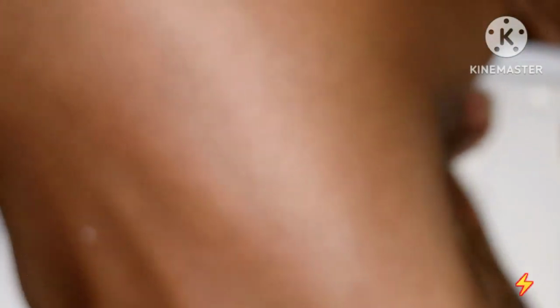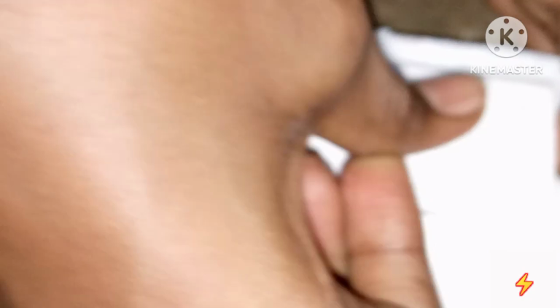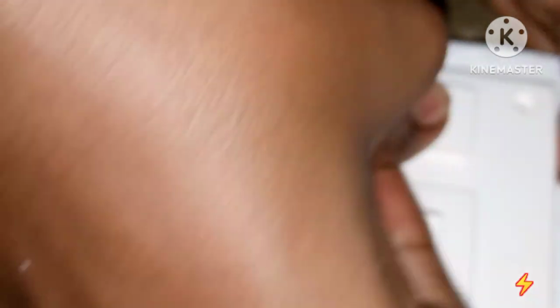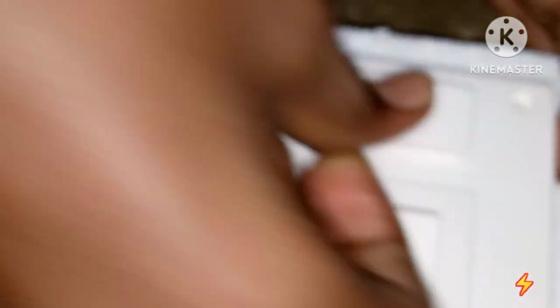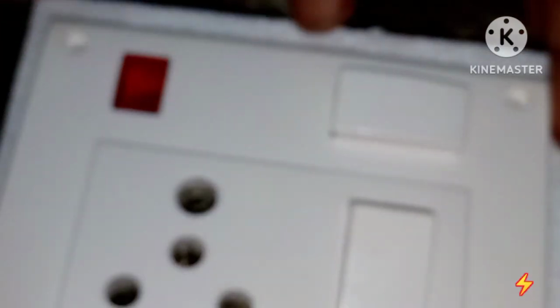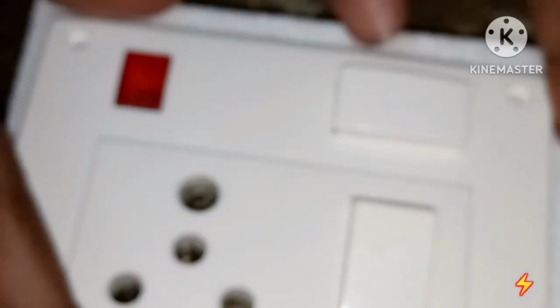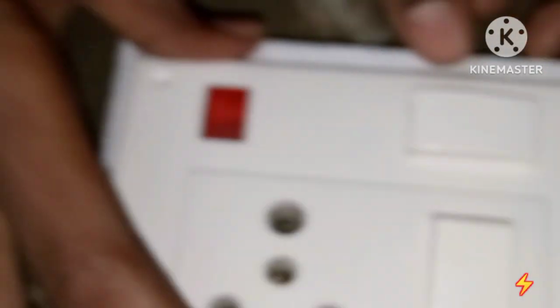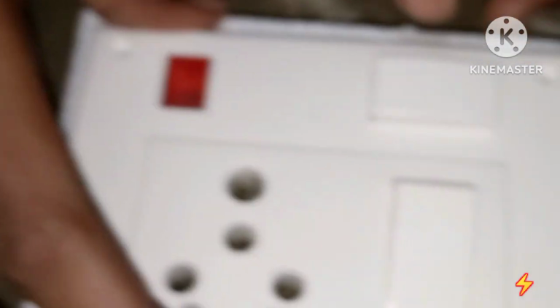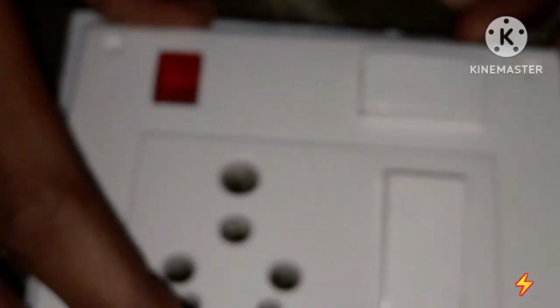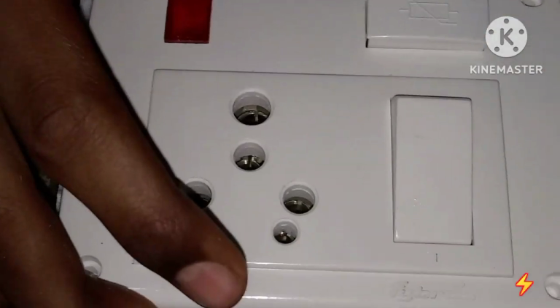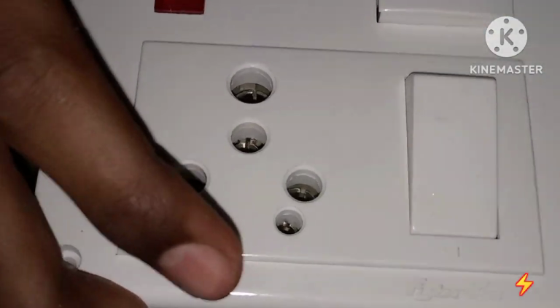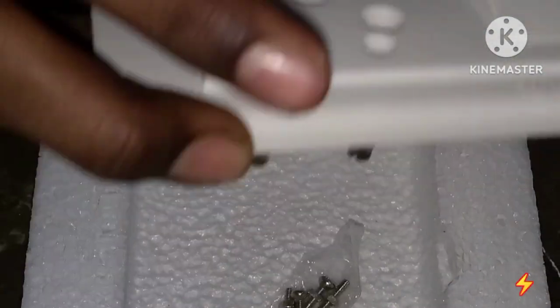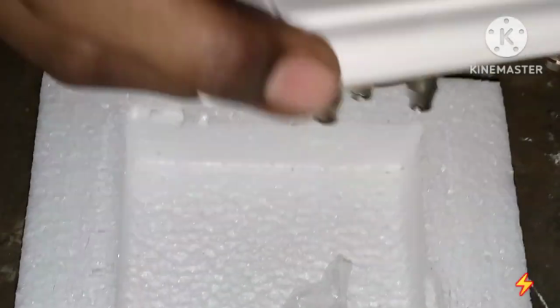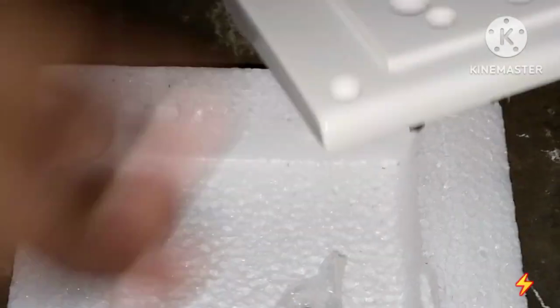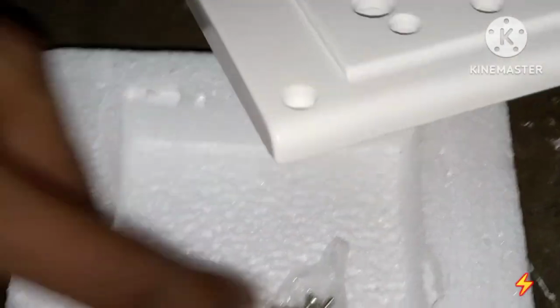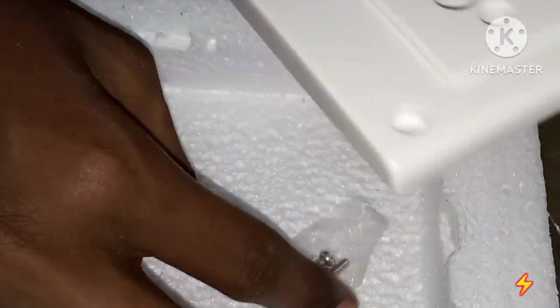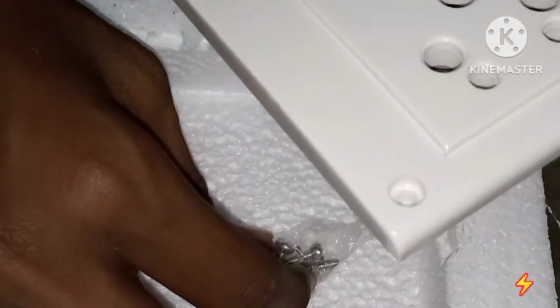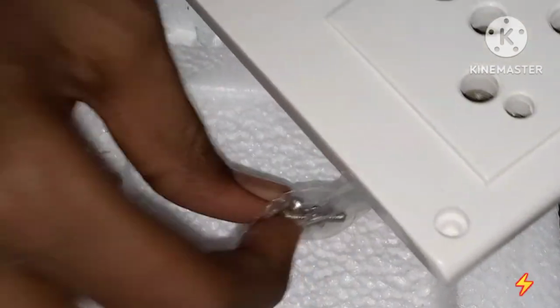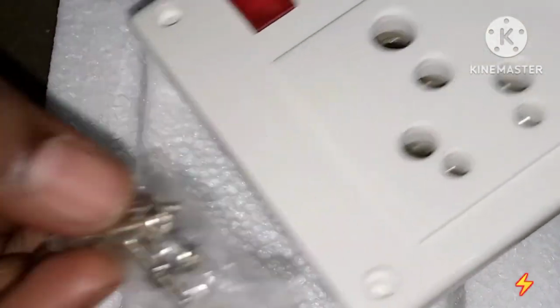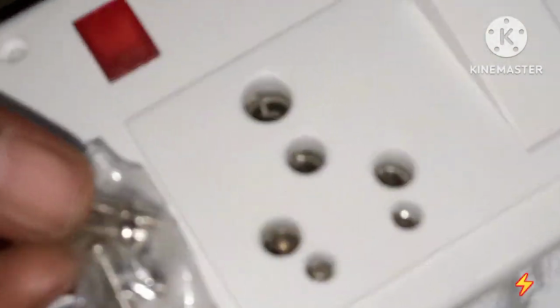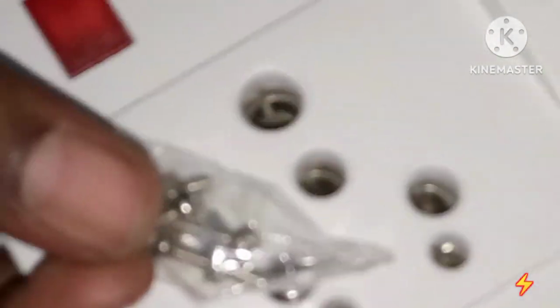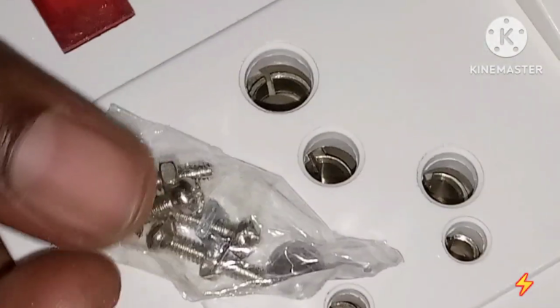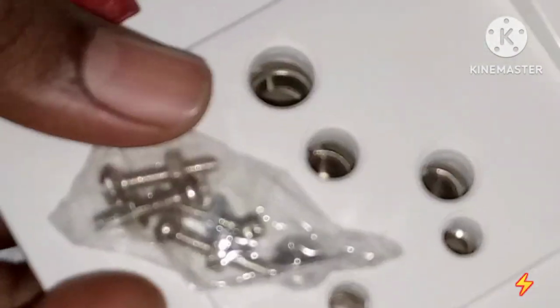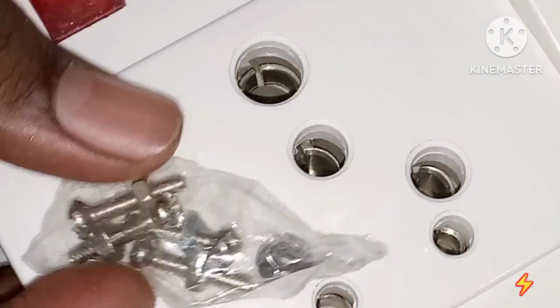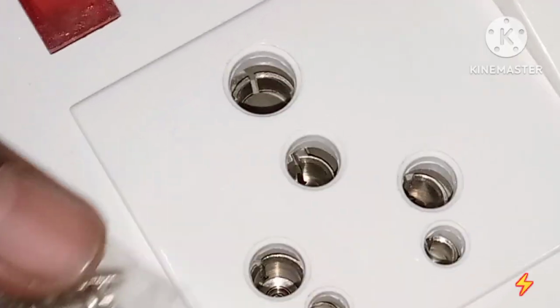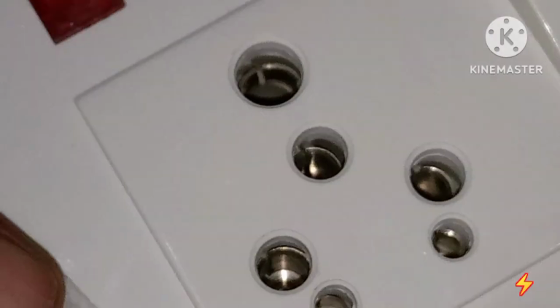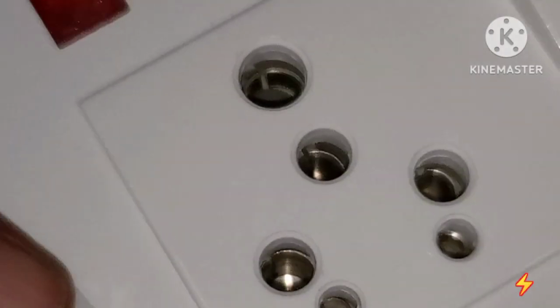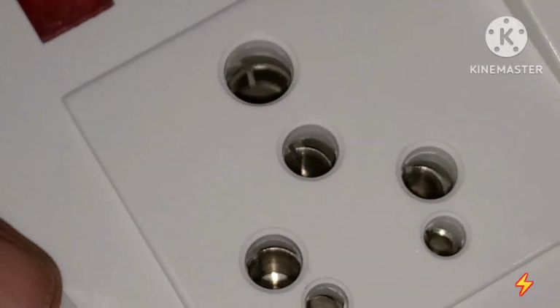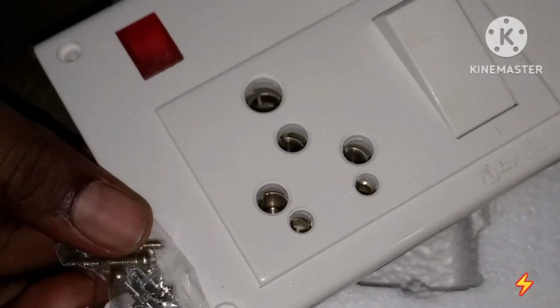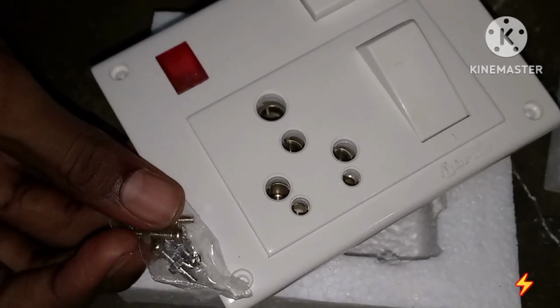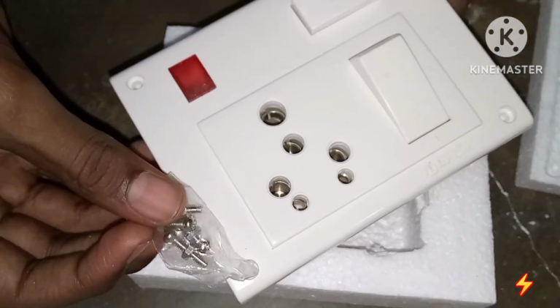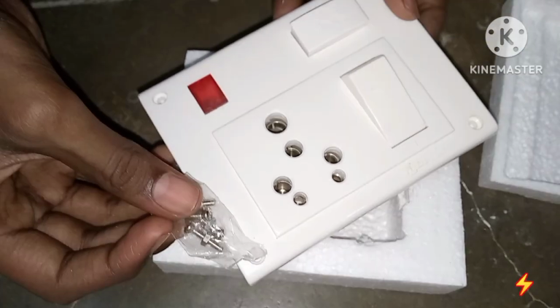We can use the indicator area as well. Here we can use 4 screws.